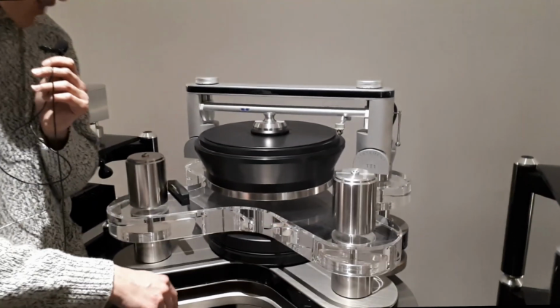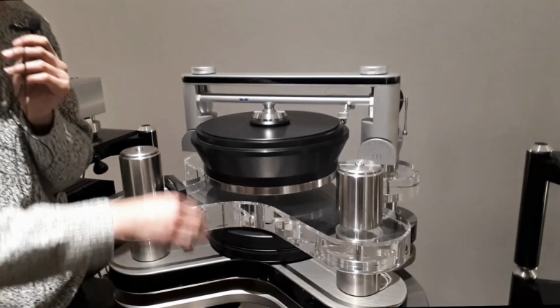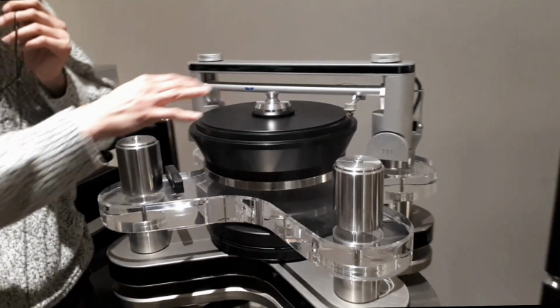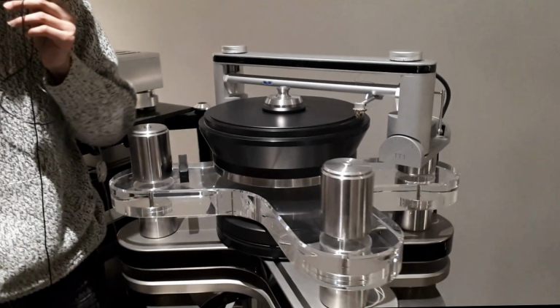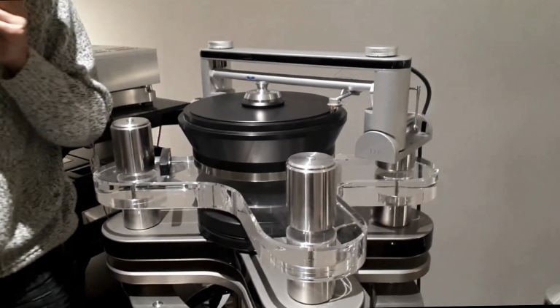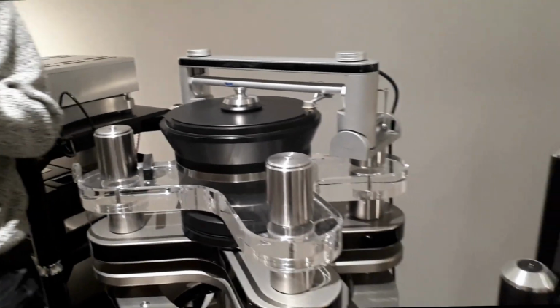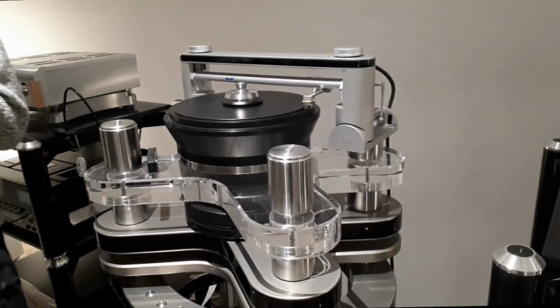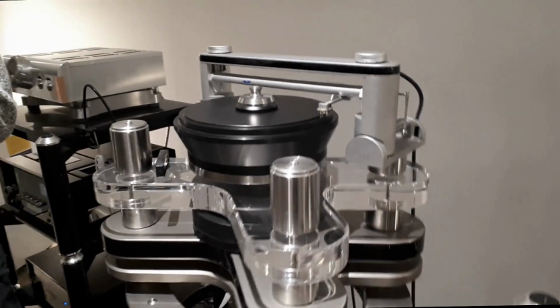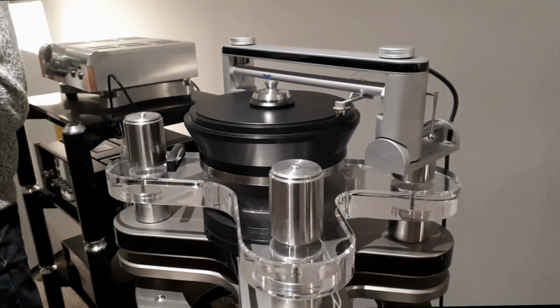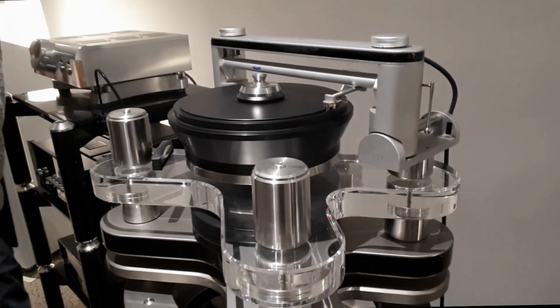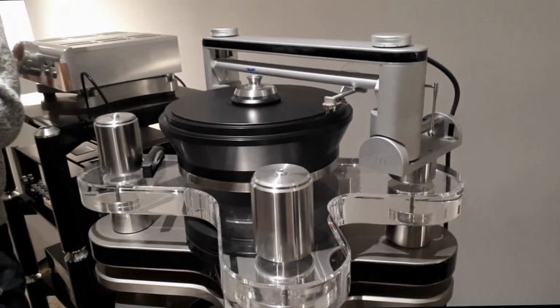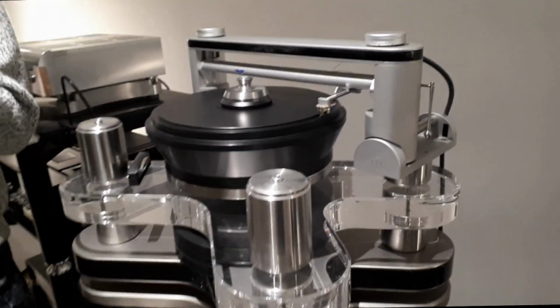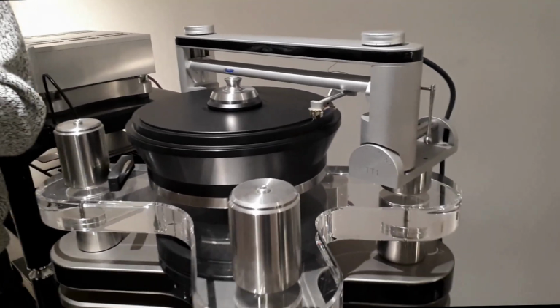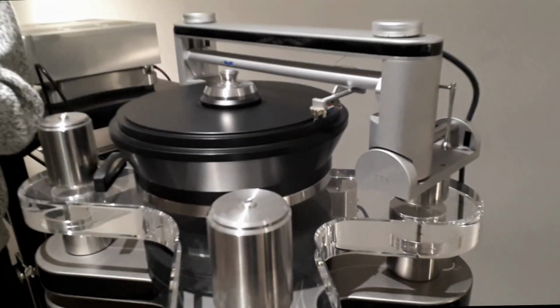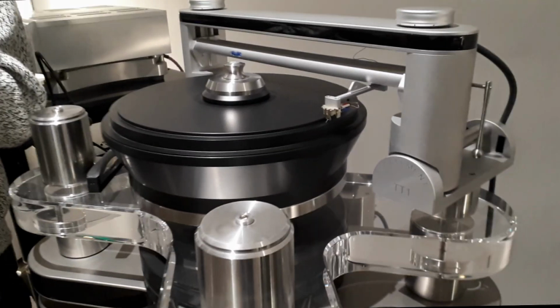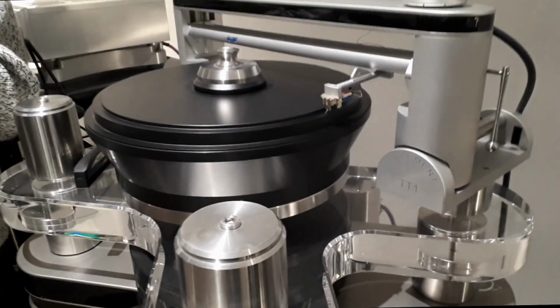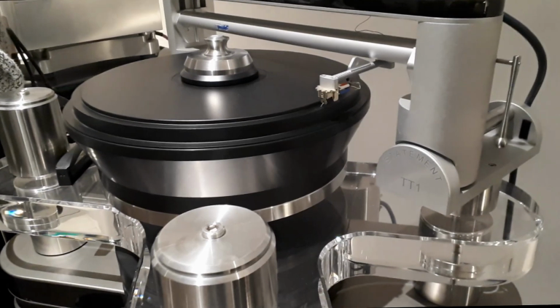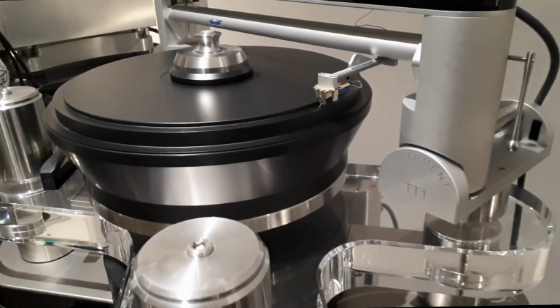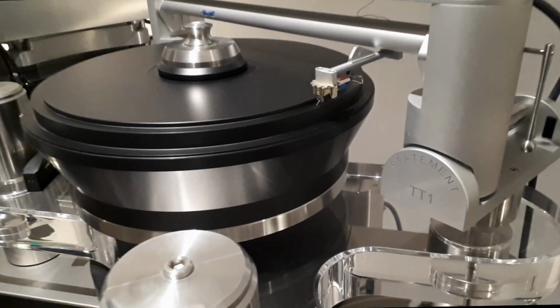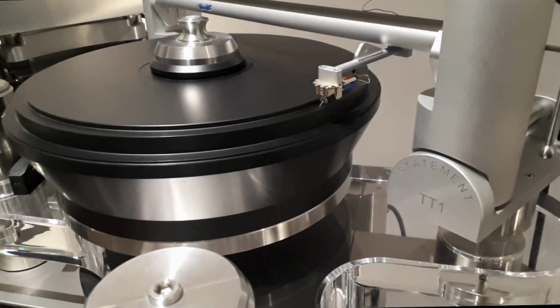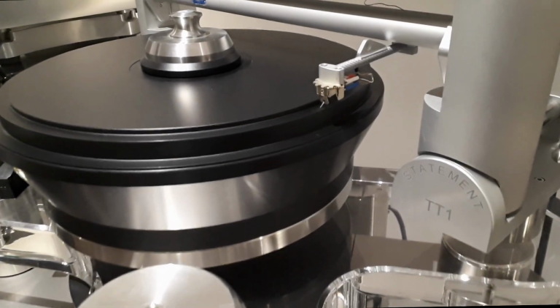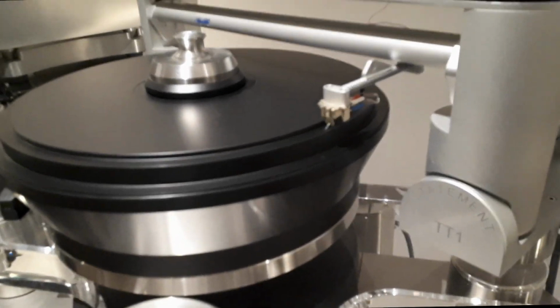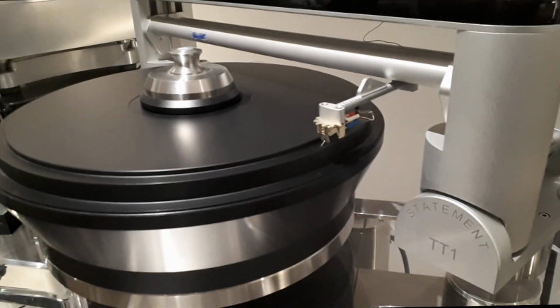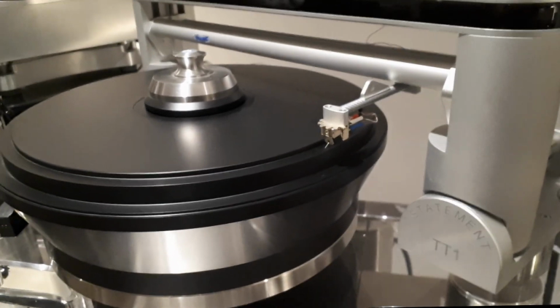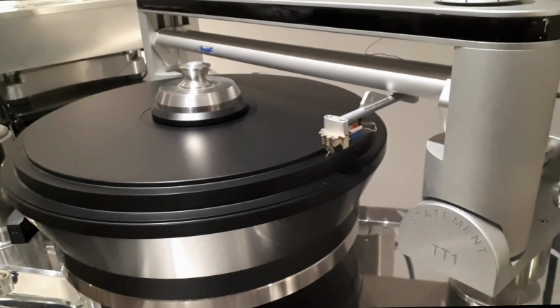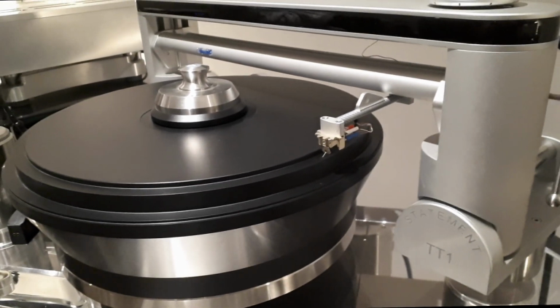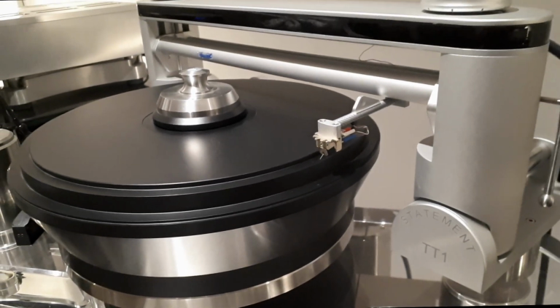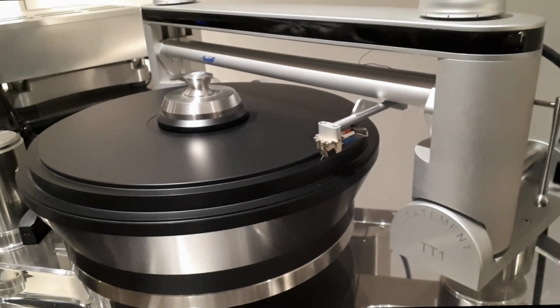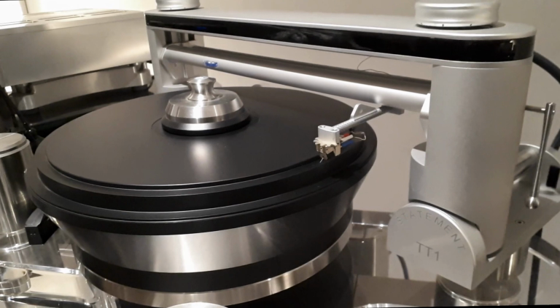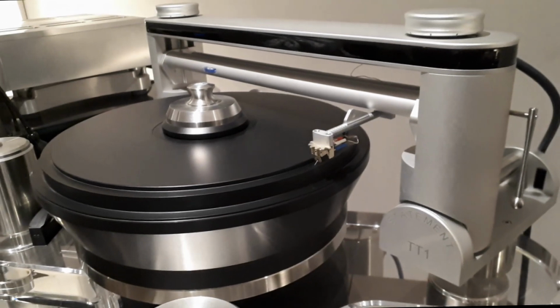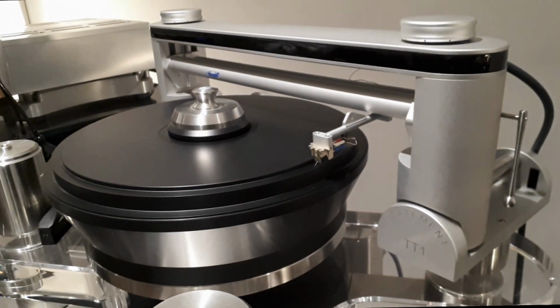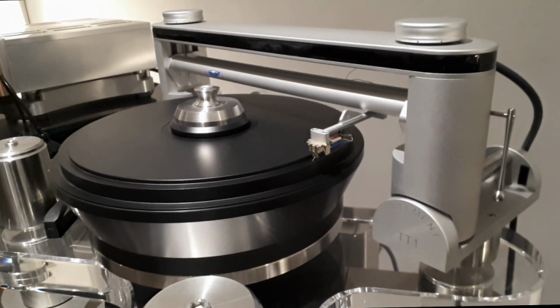The needle is the Clearaudio Goldfinger, which I believe is the top-of-the-line cartridge — very expensive and very fine. I don't know the exact price off the top of my head, but I believe it's around $20,000.